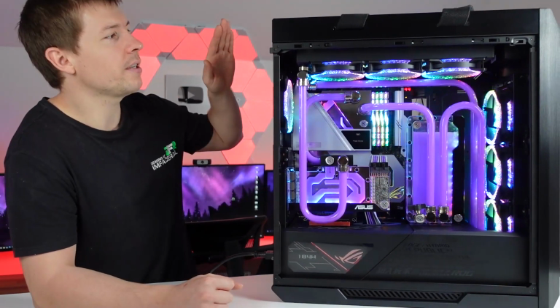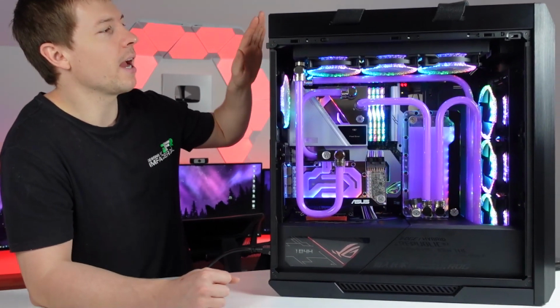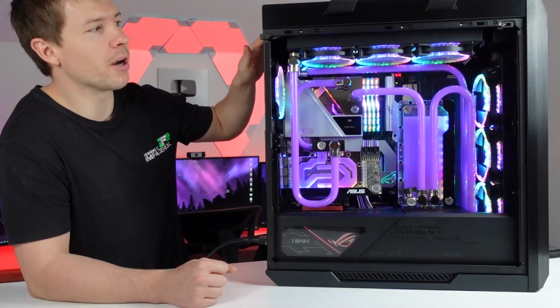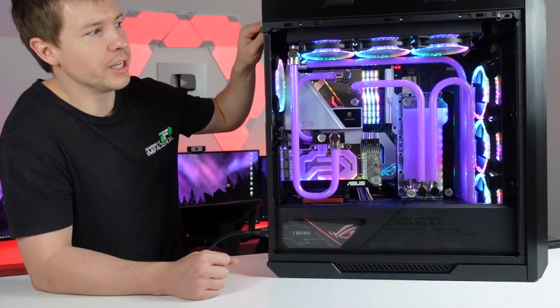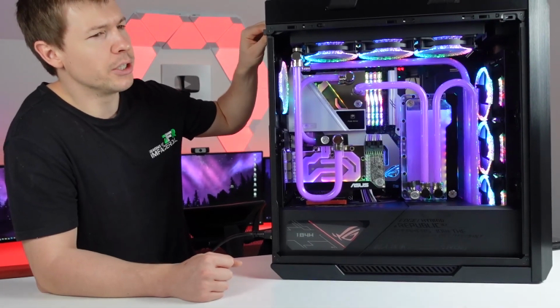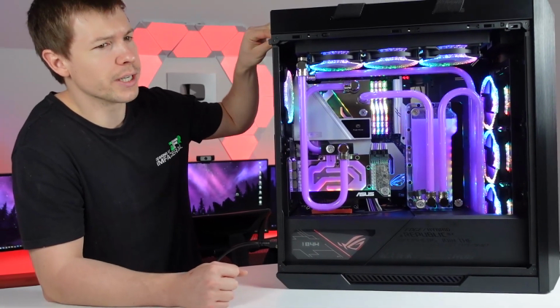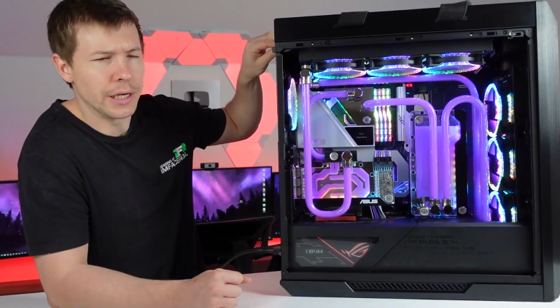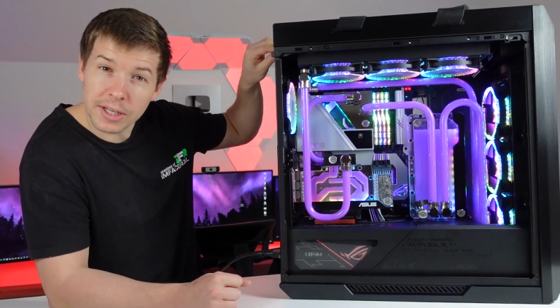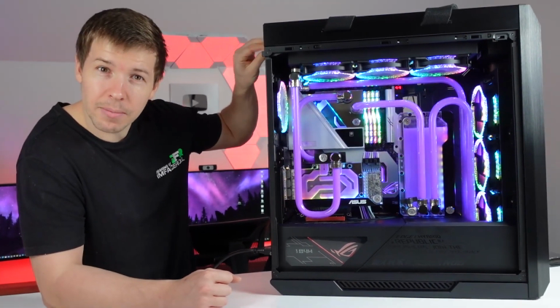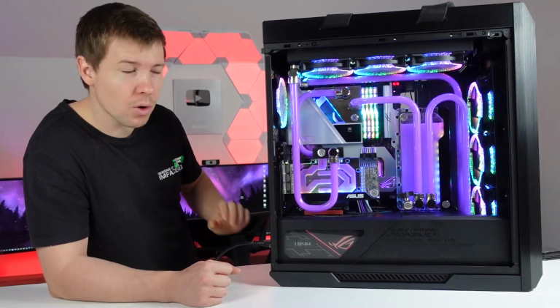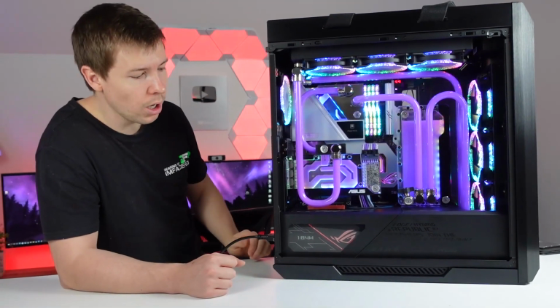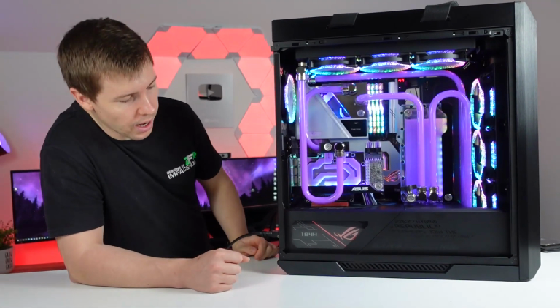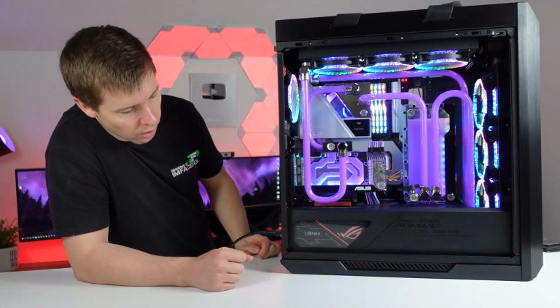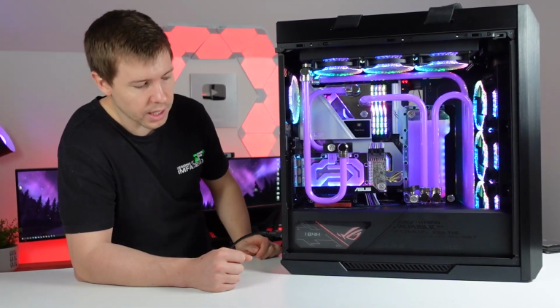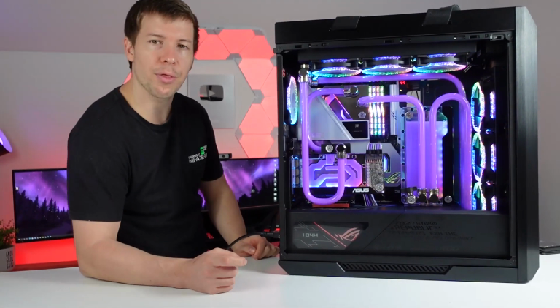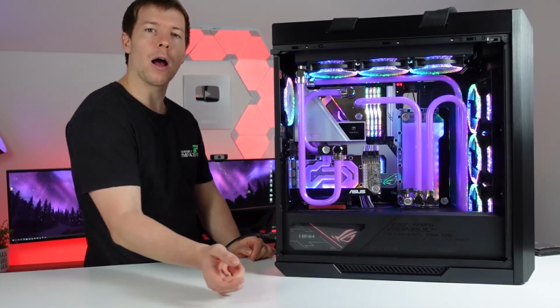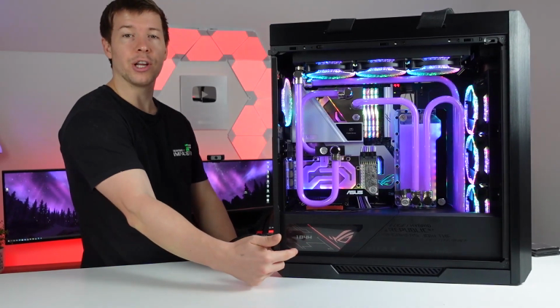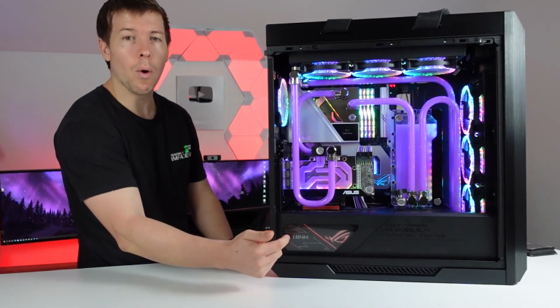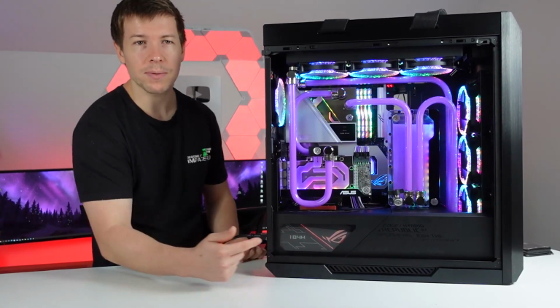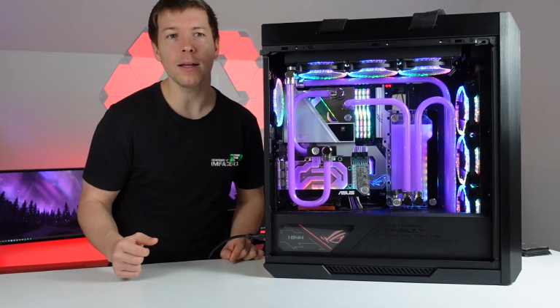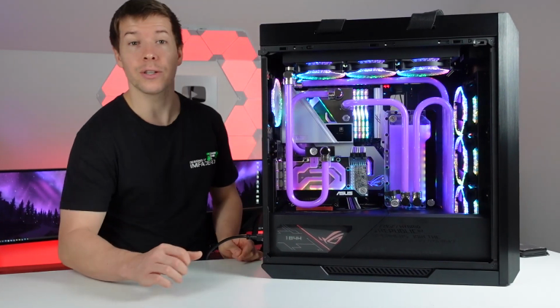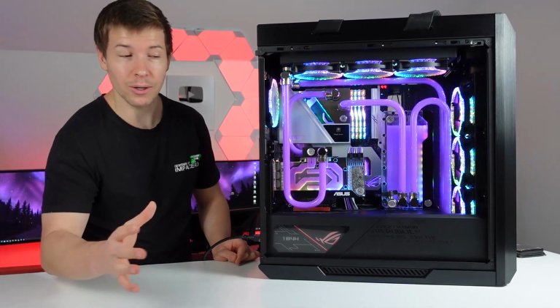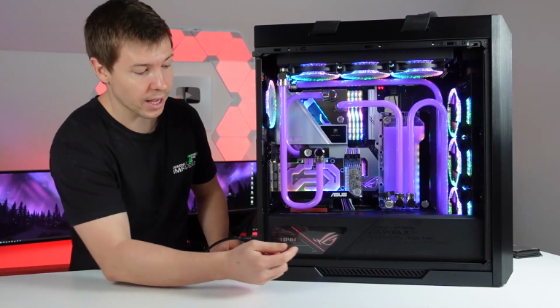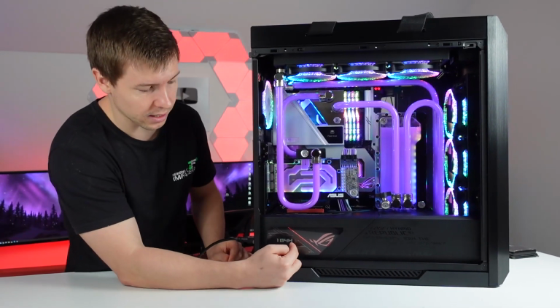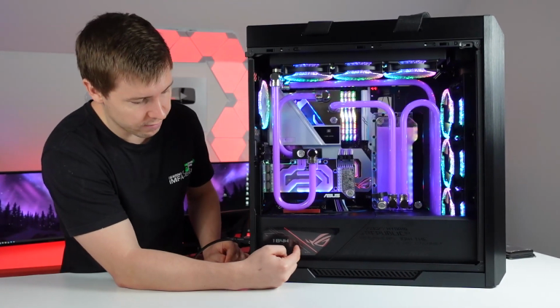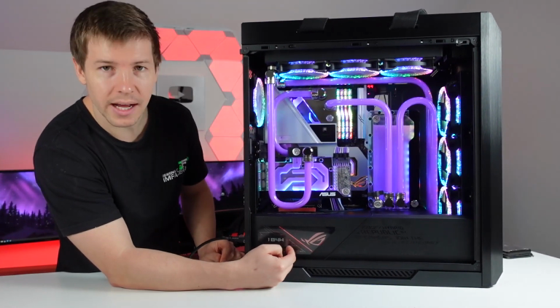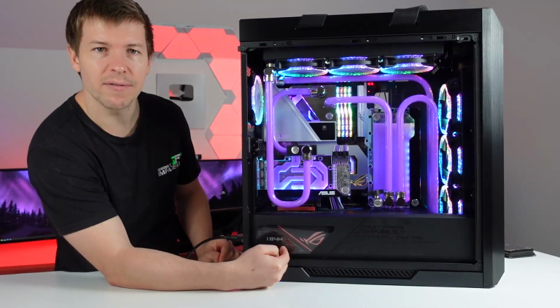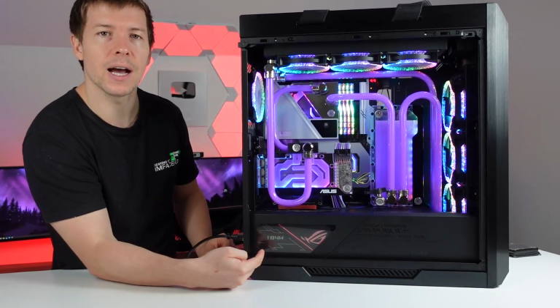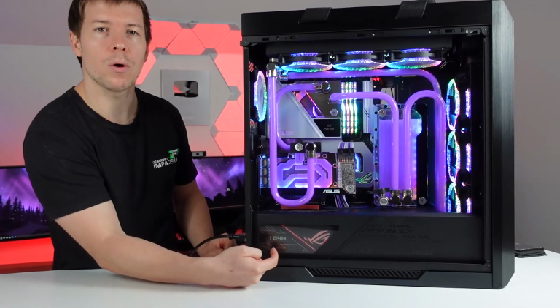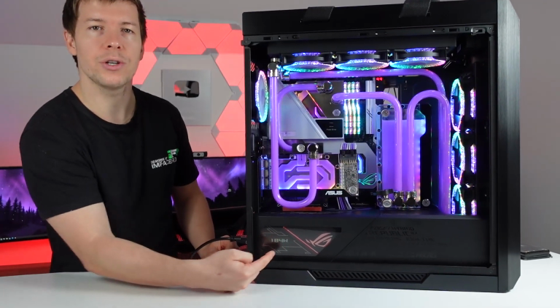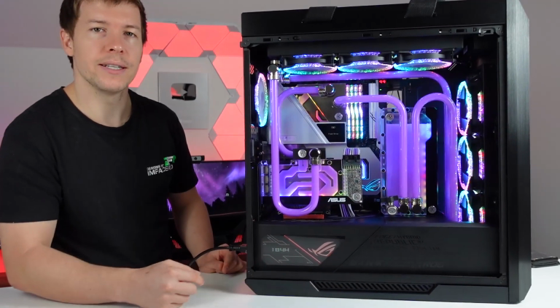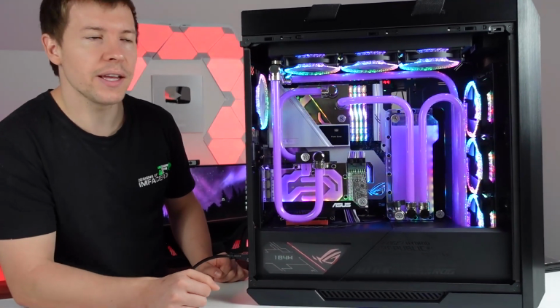So this is the ASUS ROG Strix Helios case, I believe it's called. And we've got the ROG Thor power supply, which is pretty cool. It has like a live readout of the wattage down there.